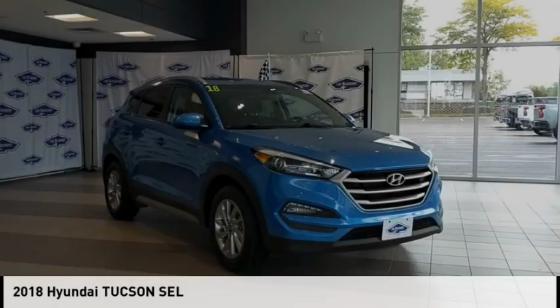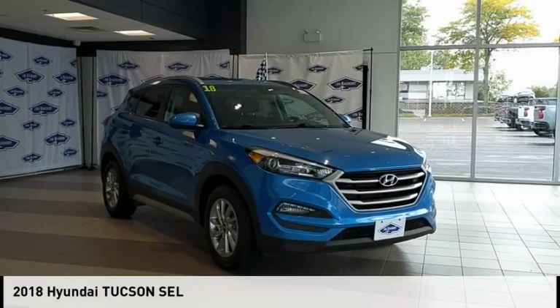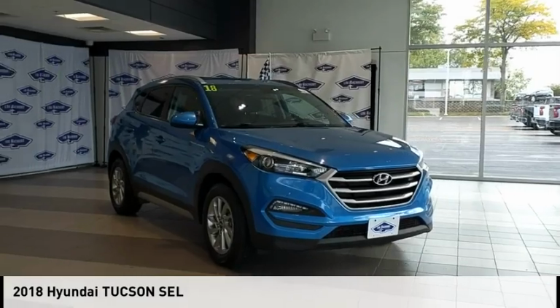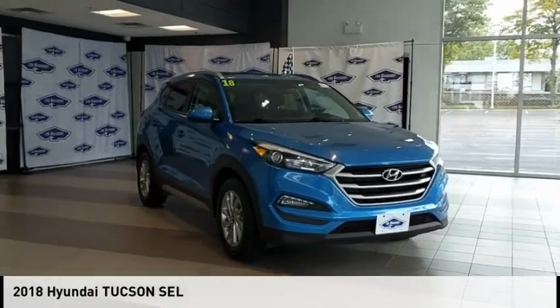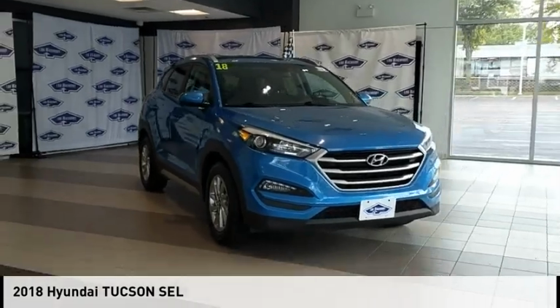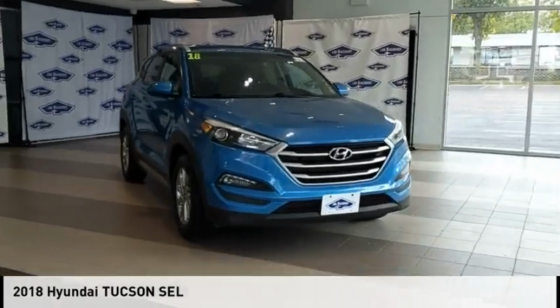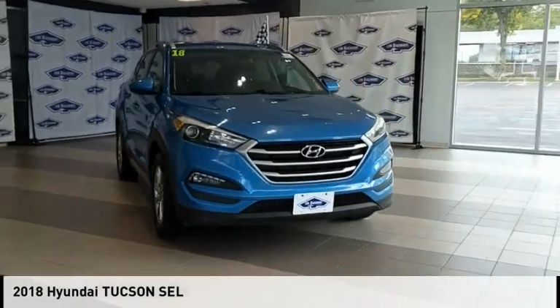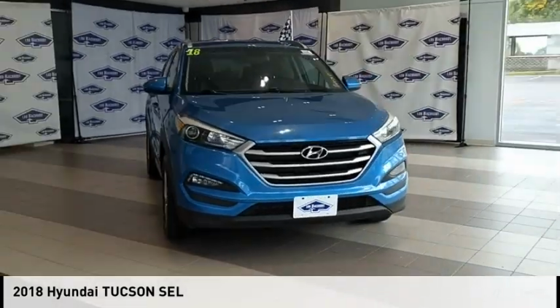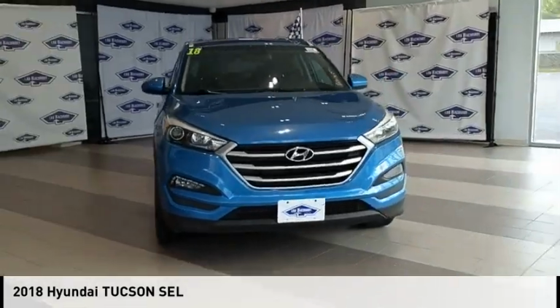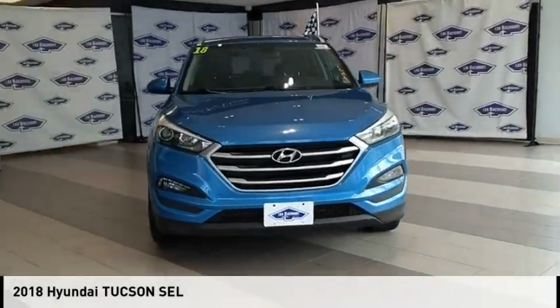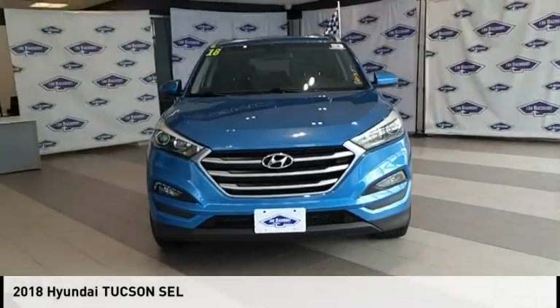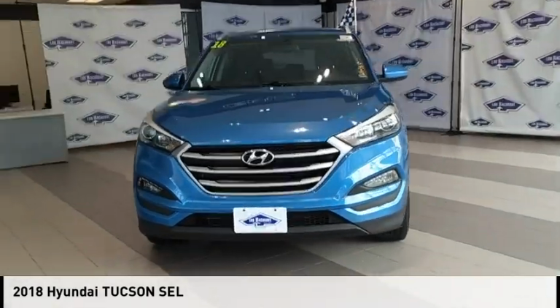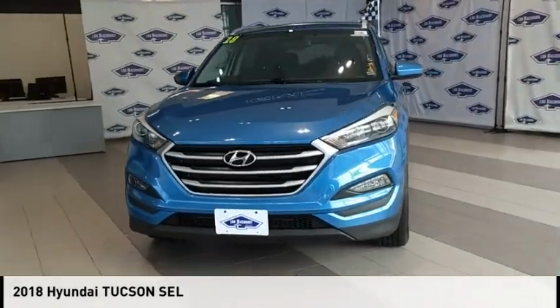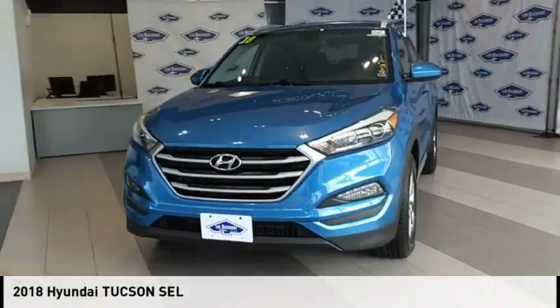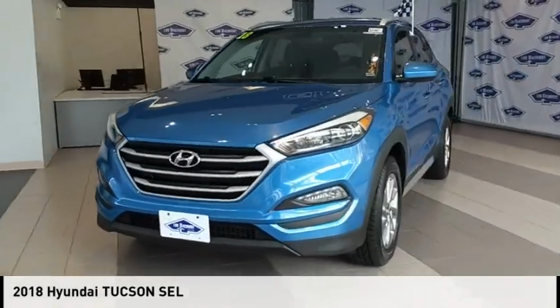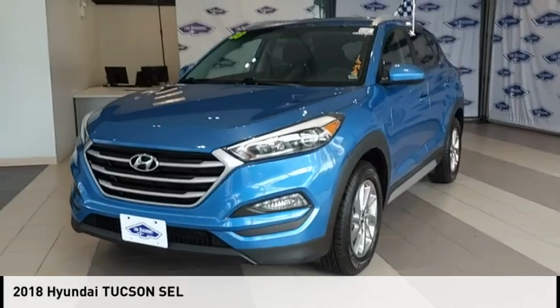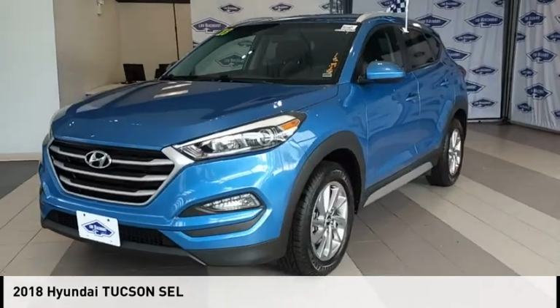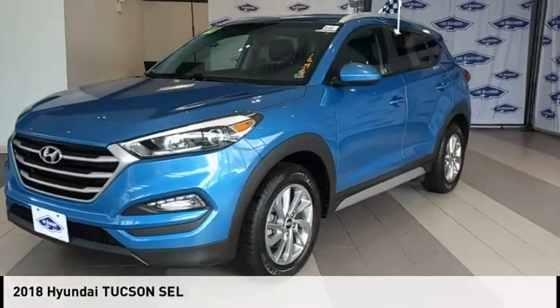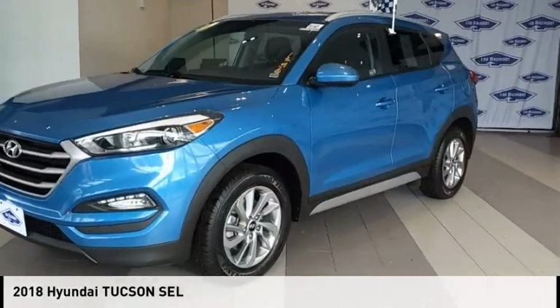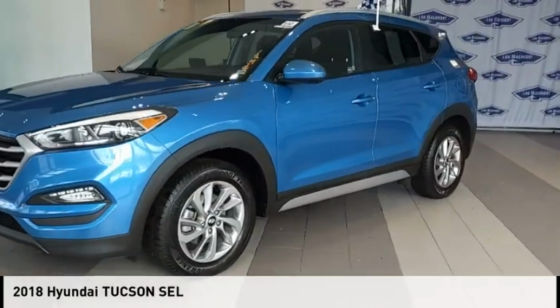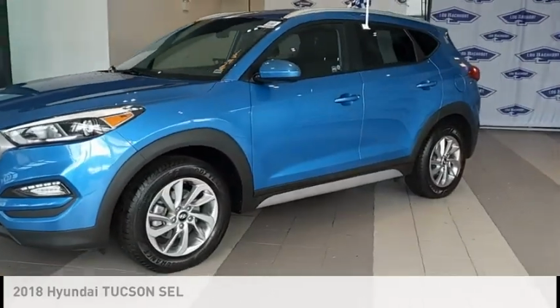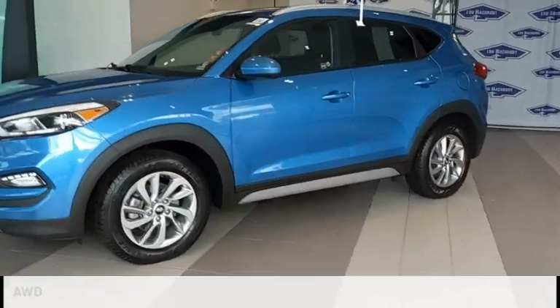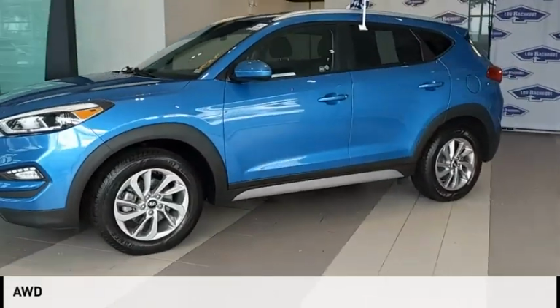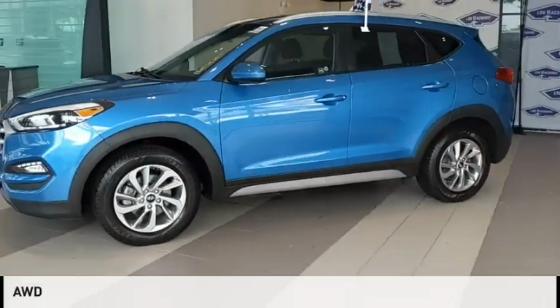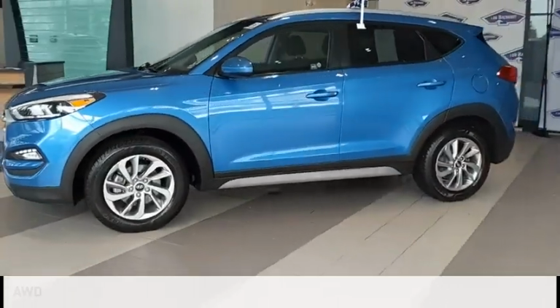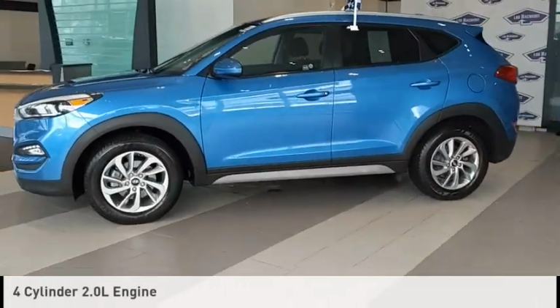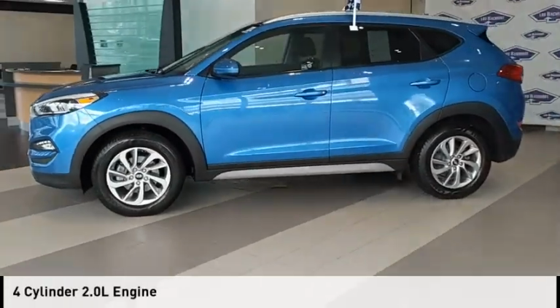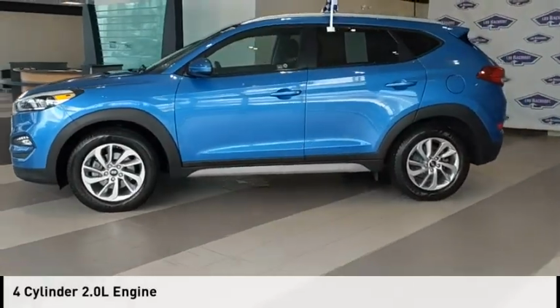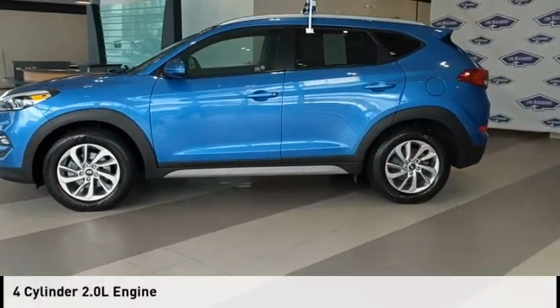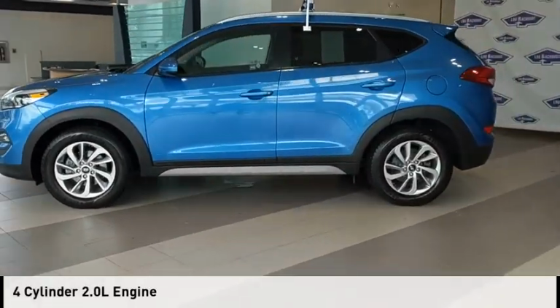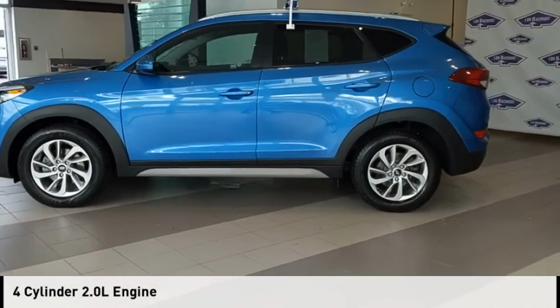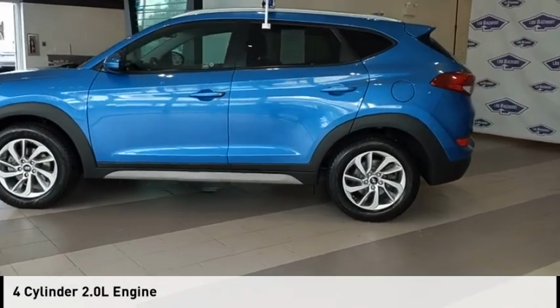Make a great choice today with the 2018 Hyundai Tucson. This vehicle is powered by an all-wheel drive, four-cylinder, 2.0-liter engine.